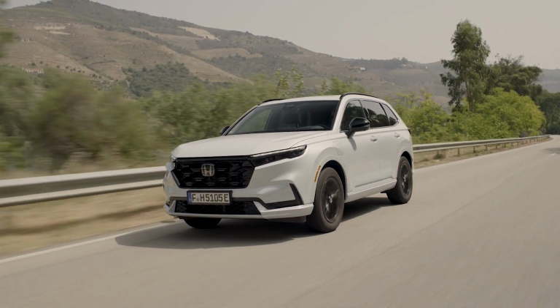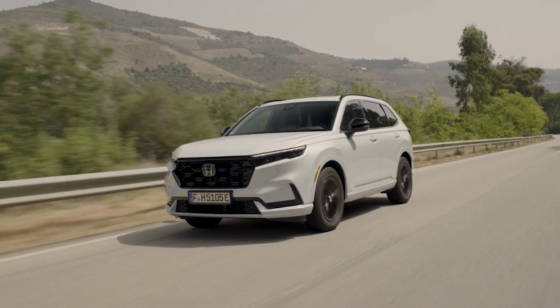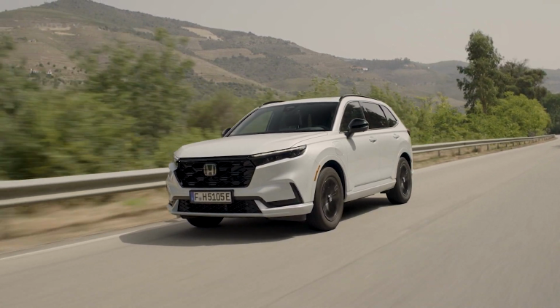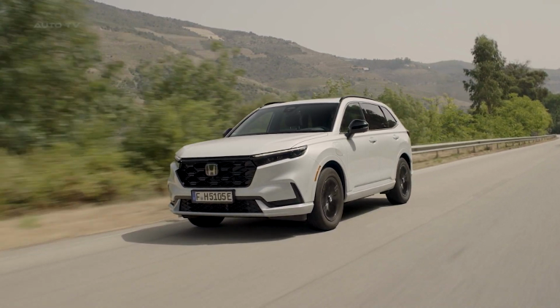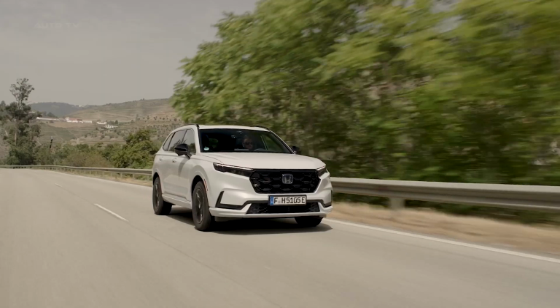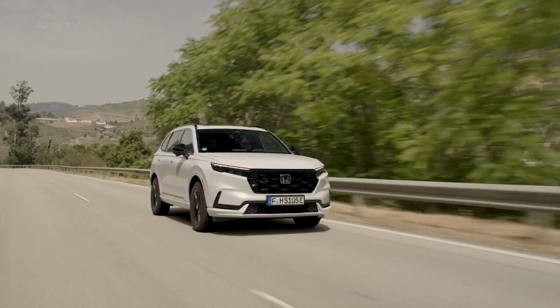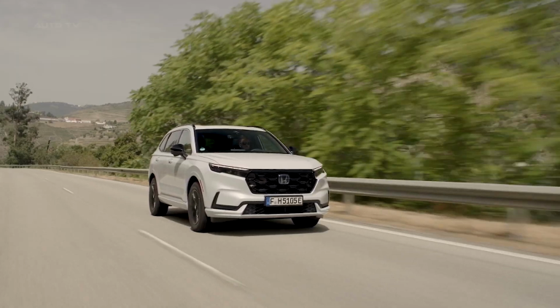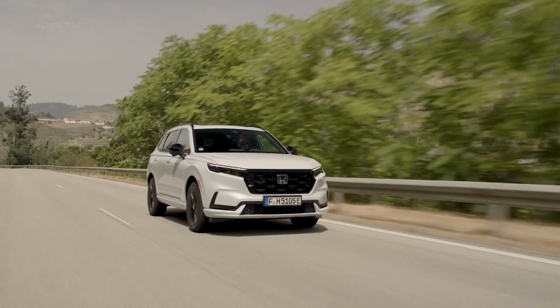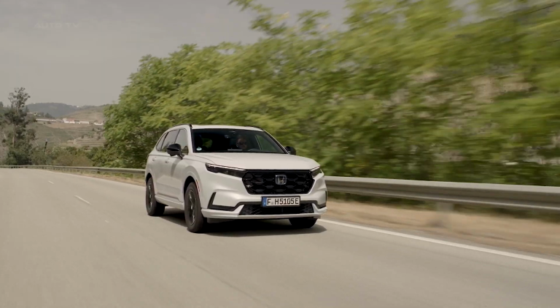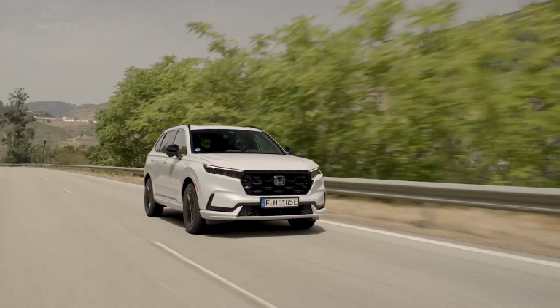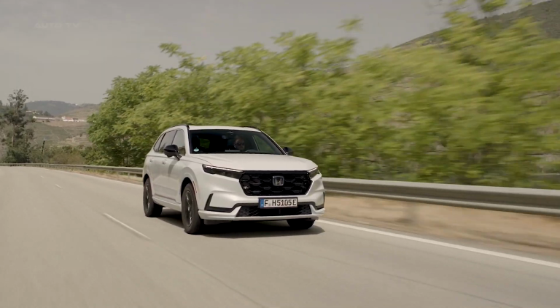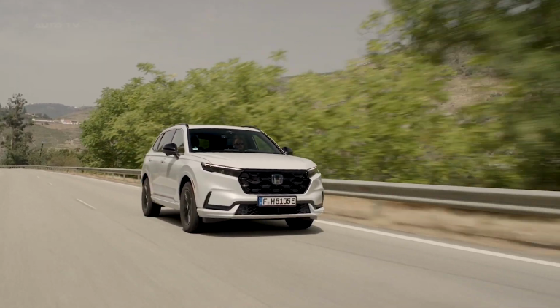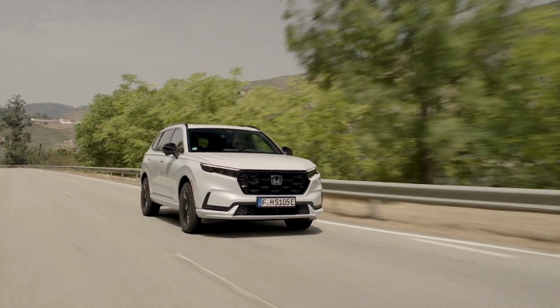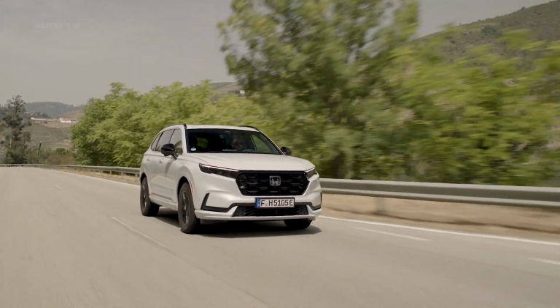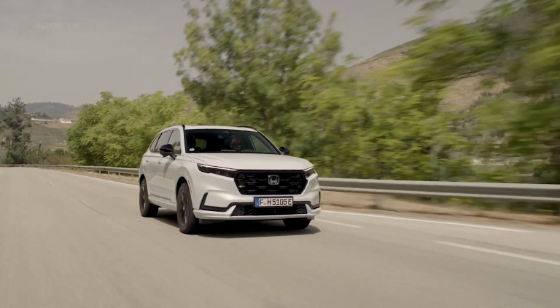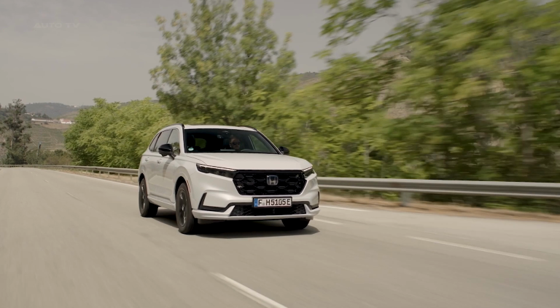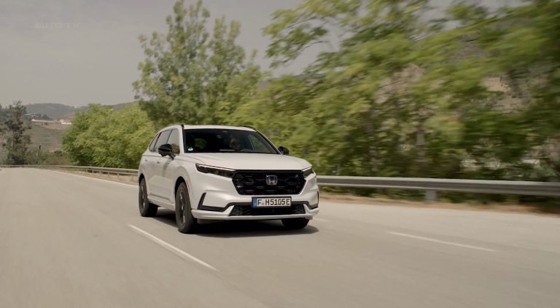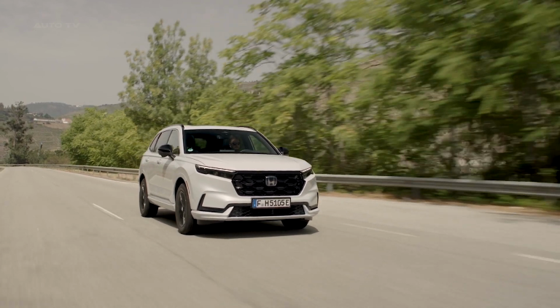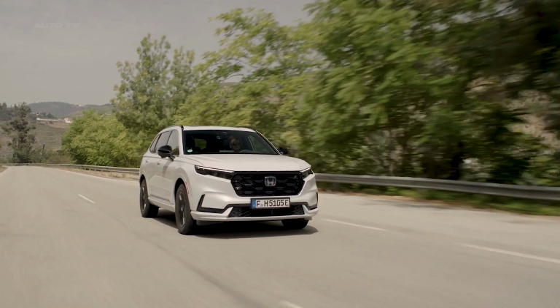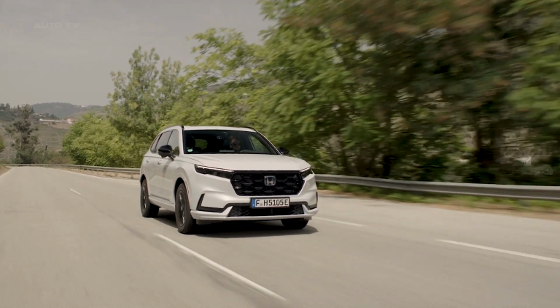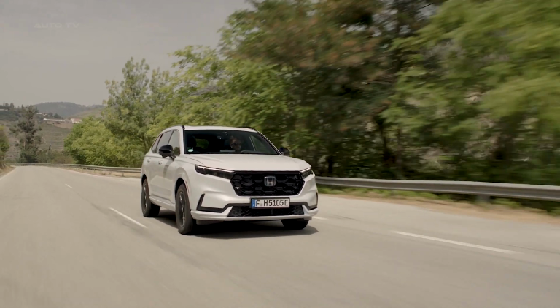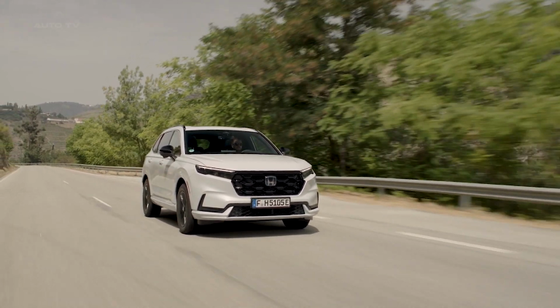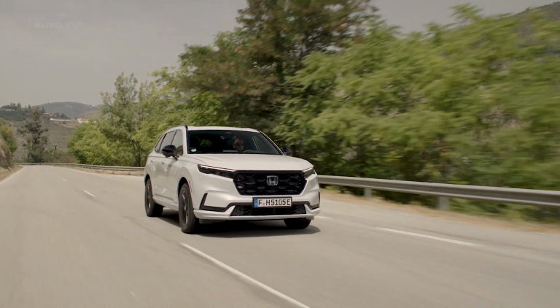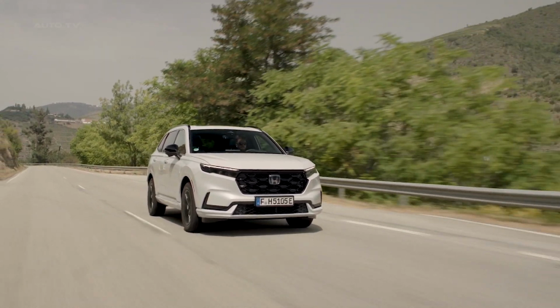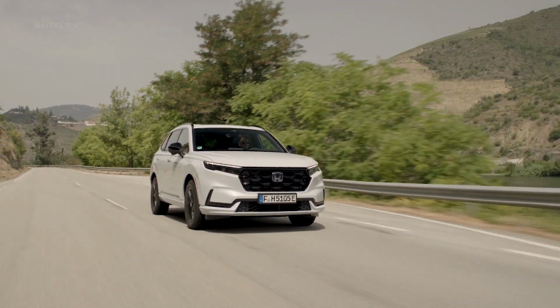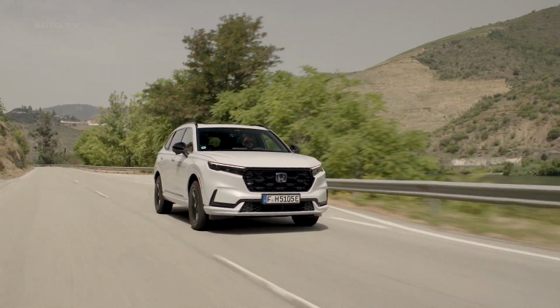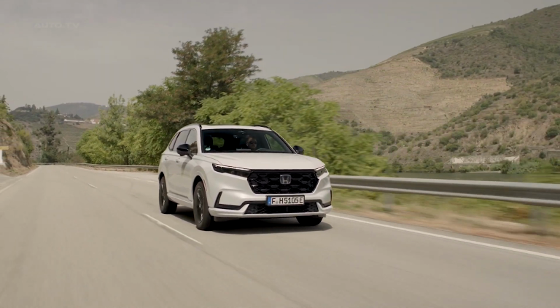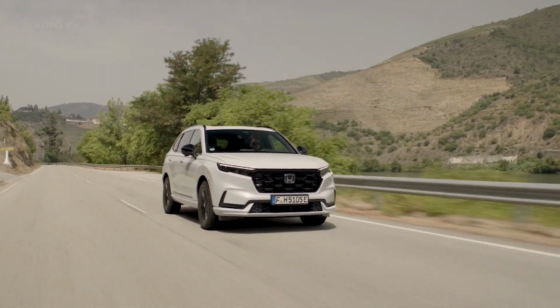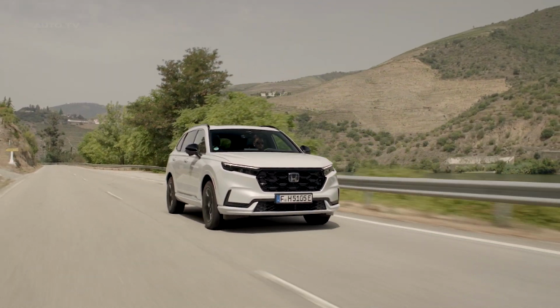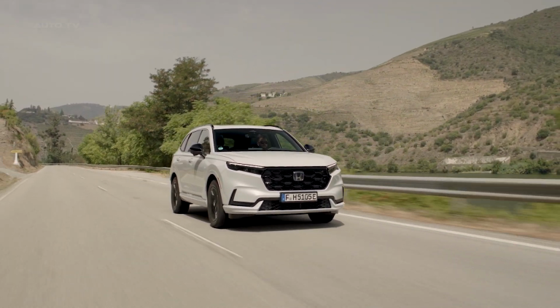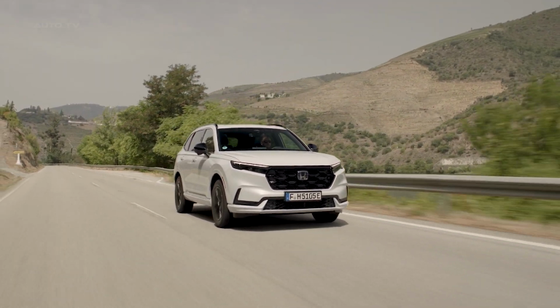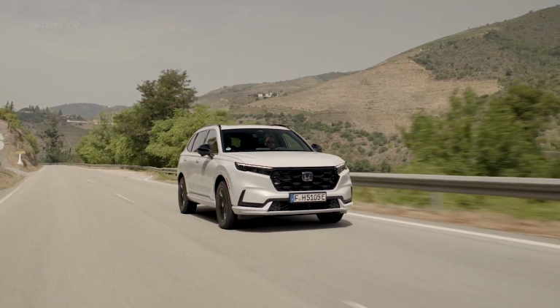Aesthetically, the Sport models can be distinguished by their black accents, including the grille, roof rails, alloy wheels, and mirror housings.